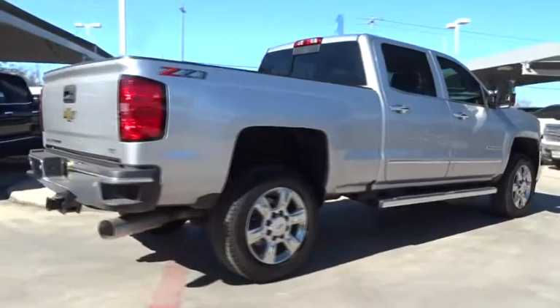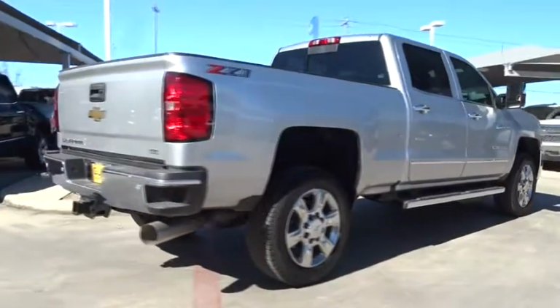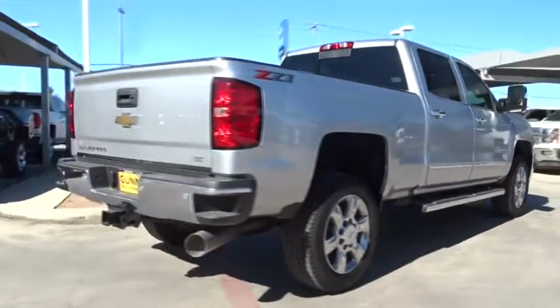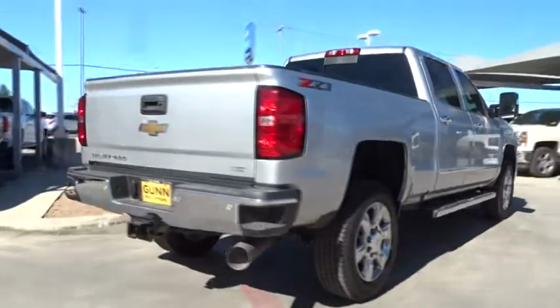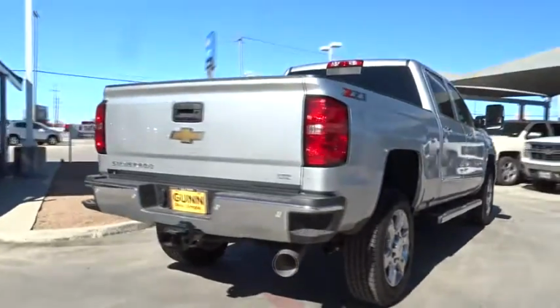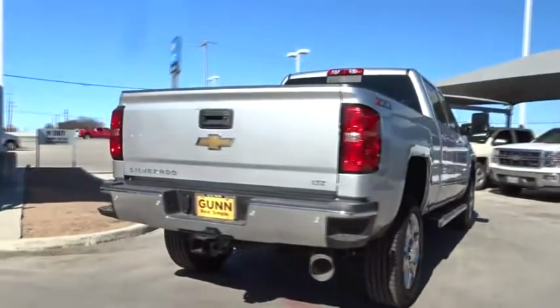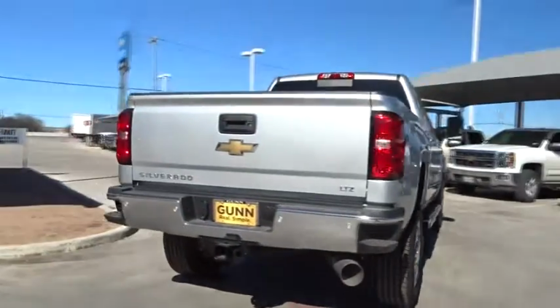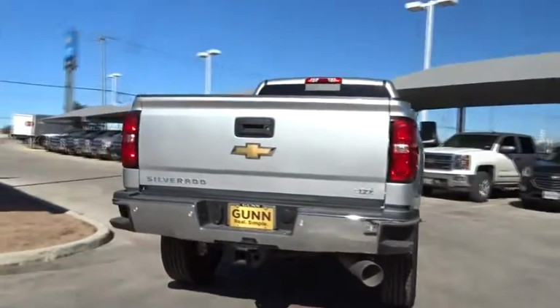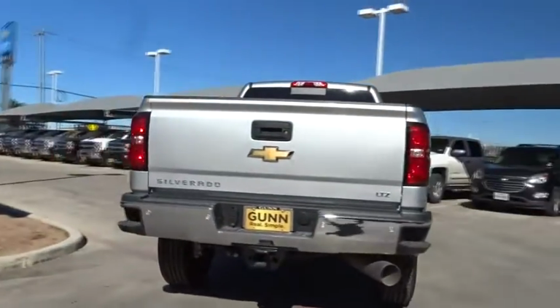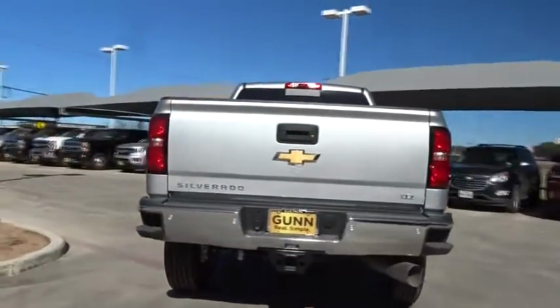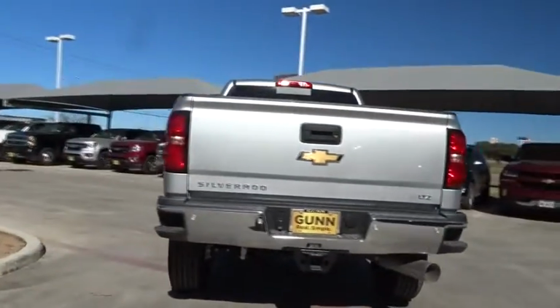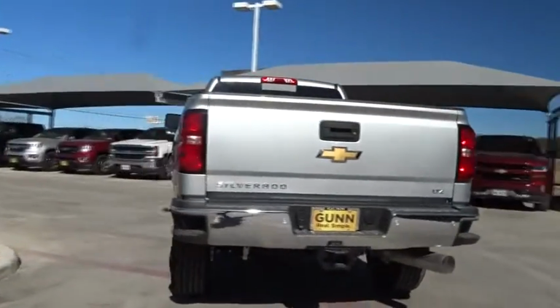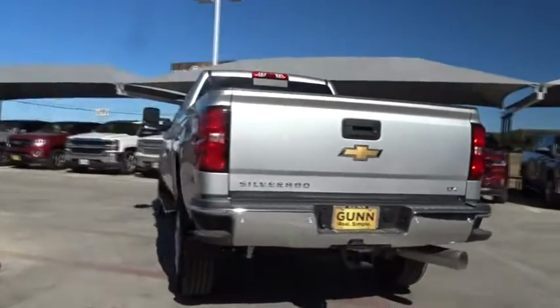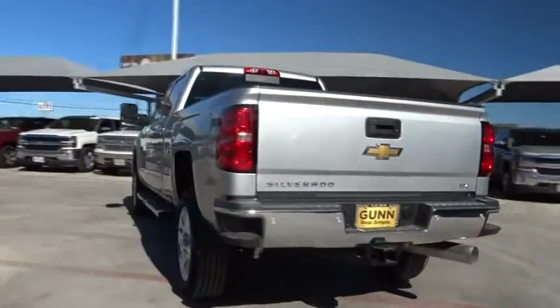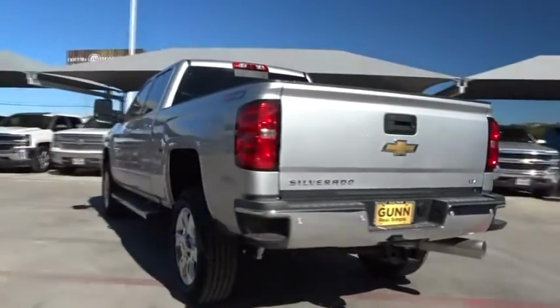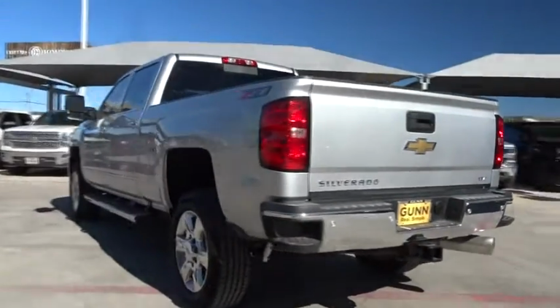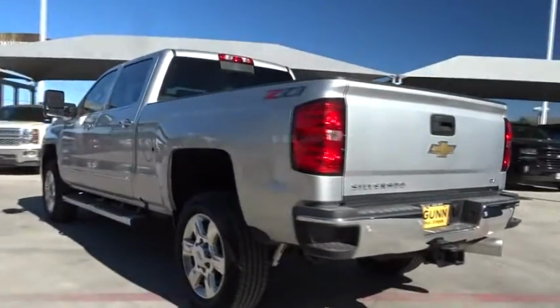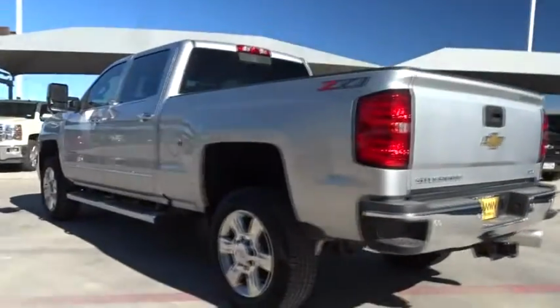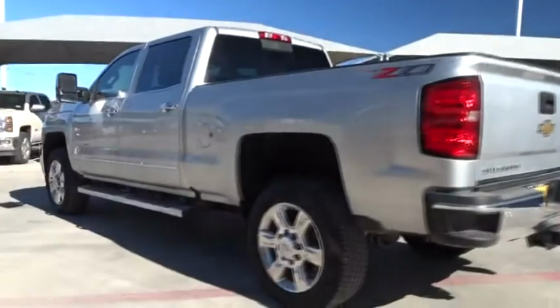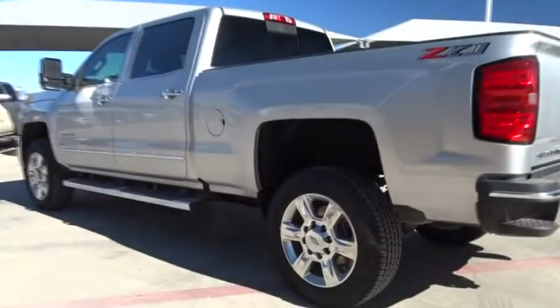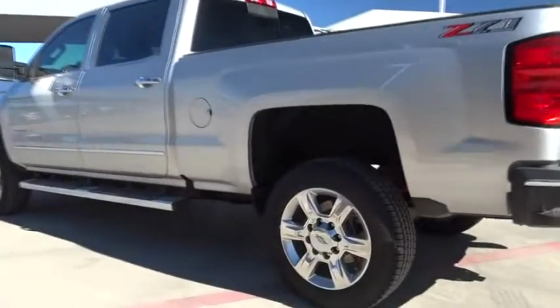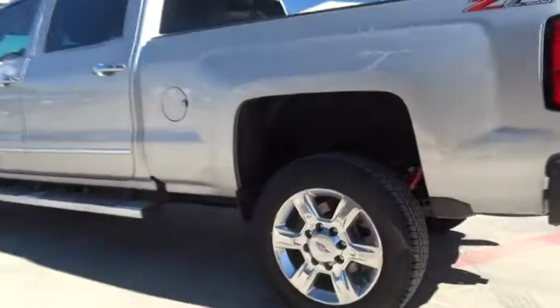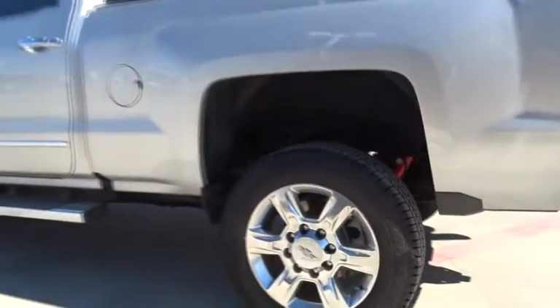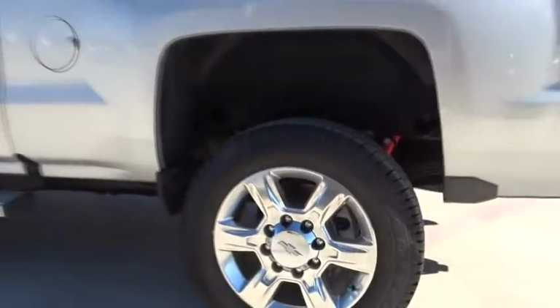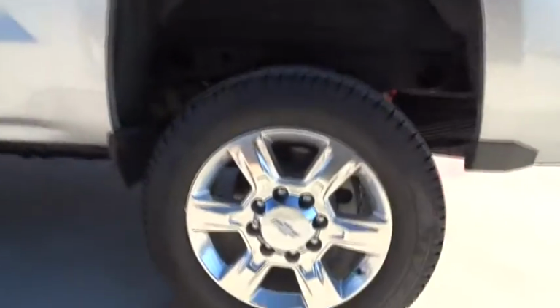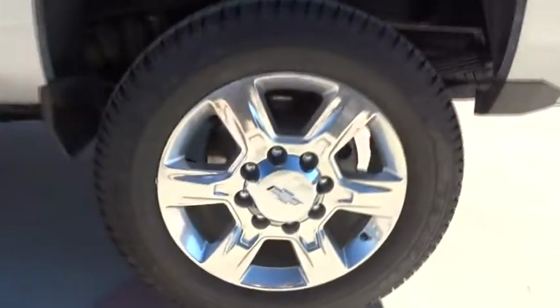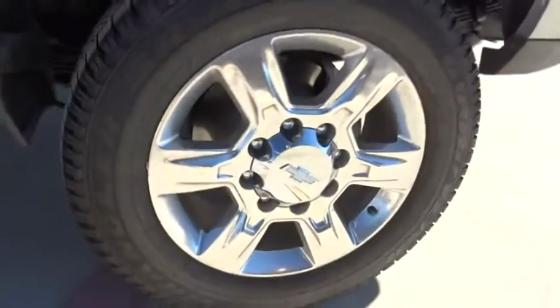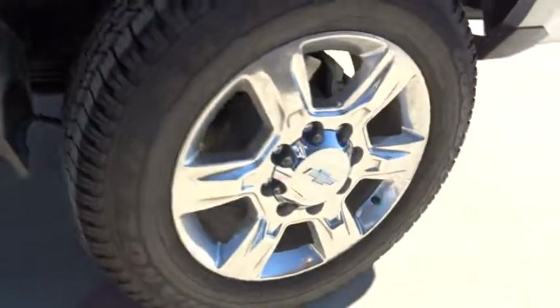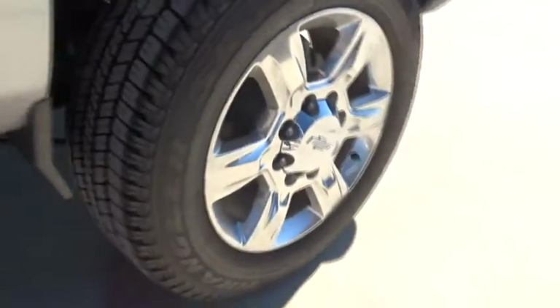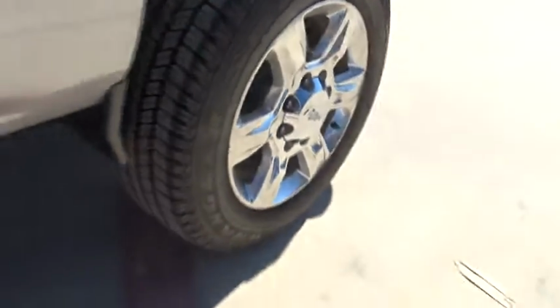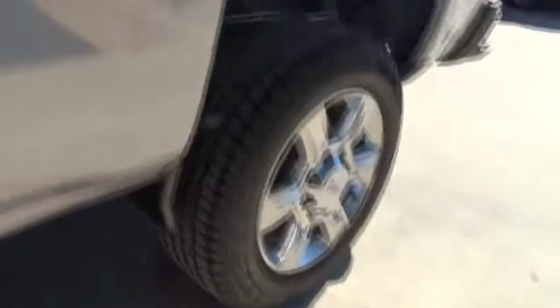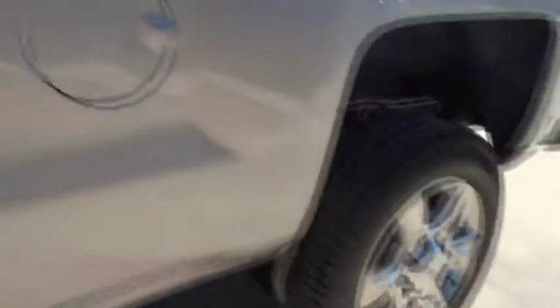Tow hitch. Keyless entry. Stability control. Traction control. Remote engine start. Steering wheel audio controls. Backup camera. Power passenger seat. Anti-lock braking system.